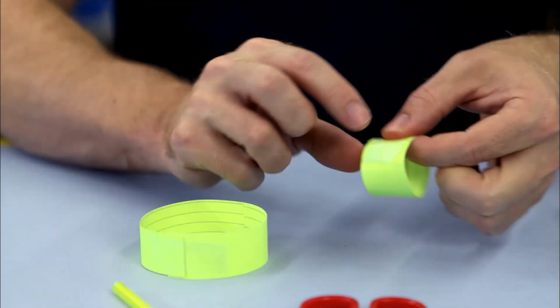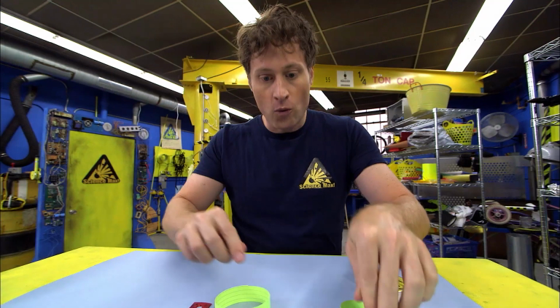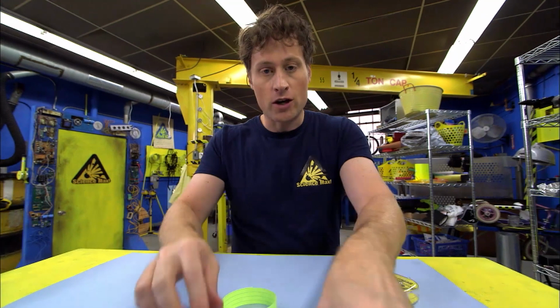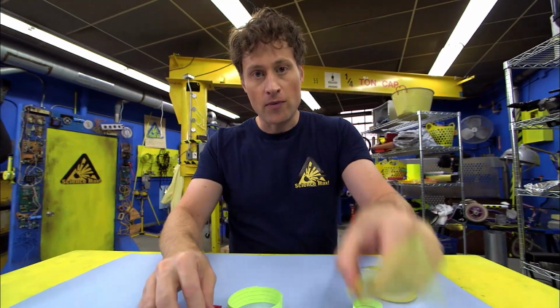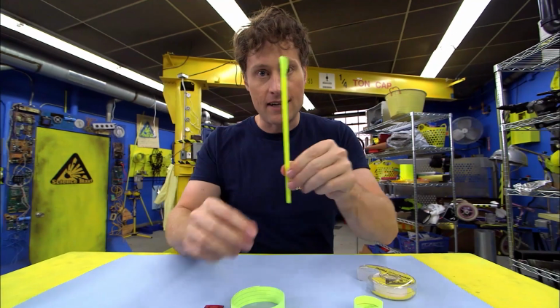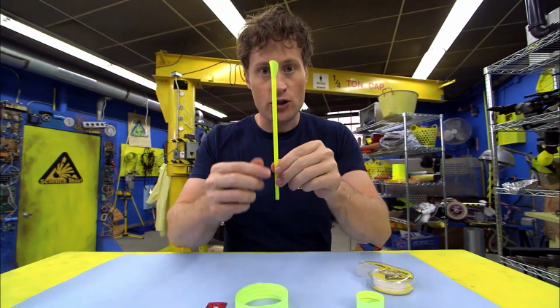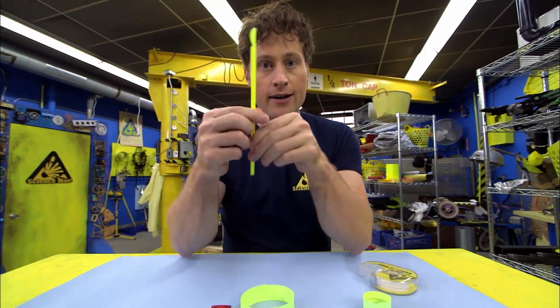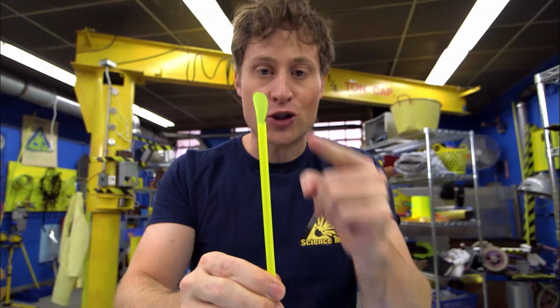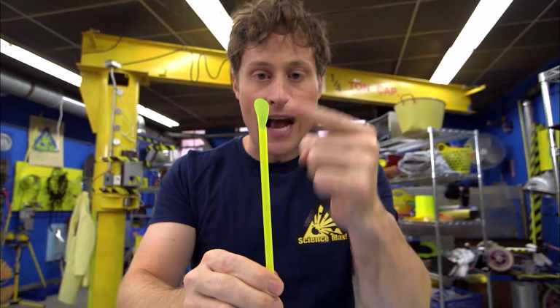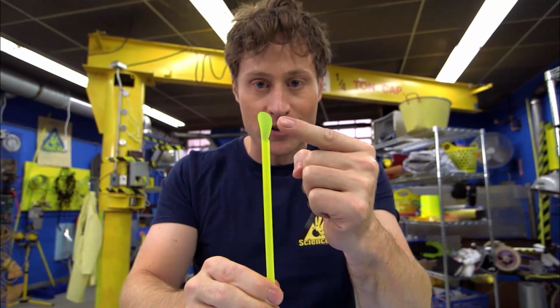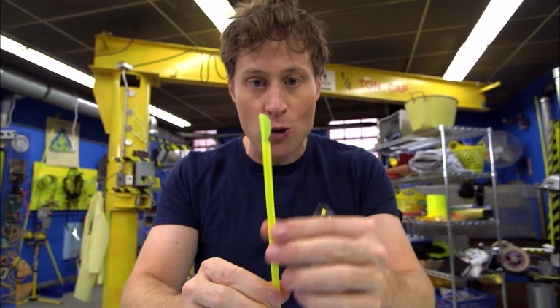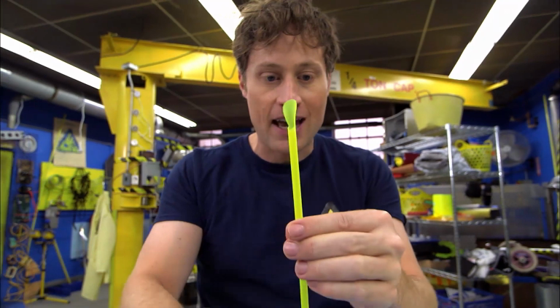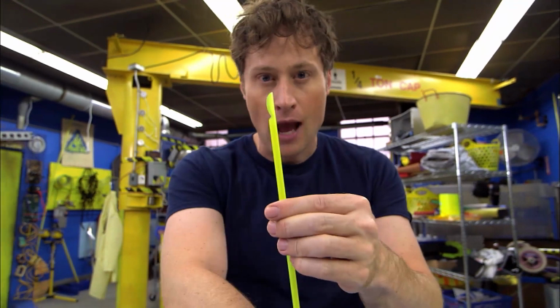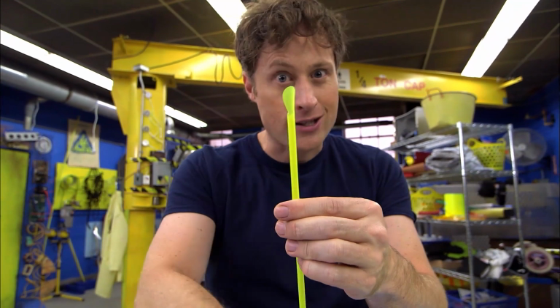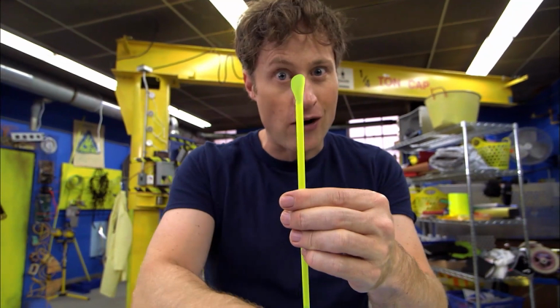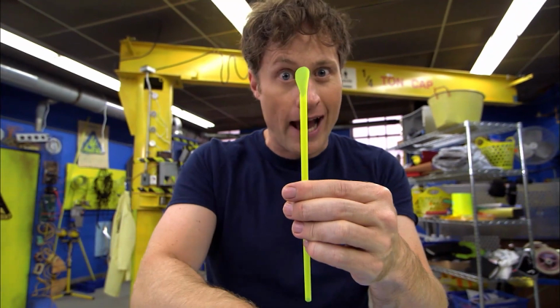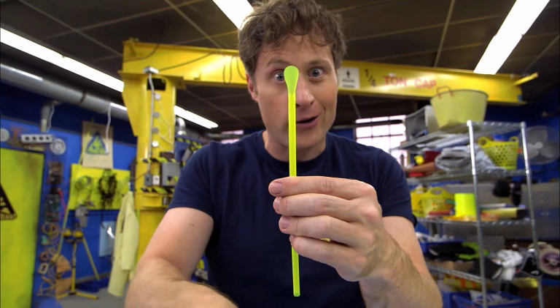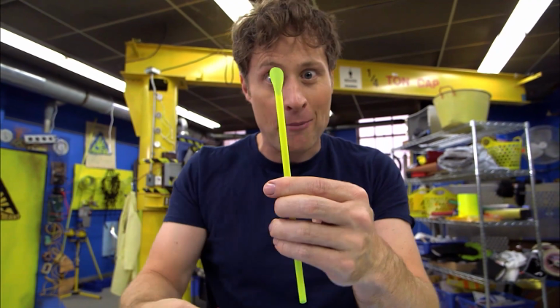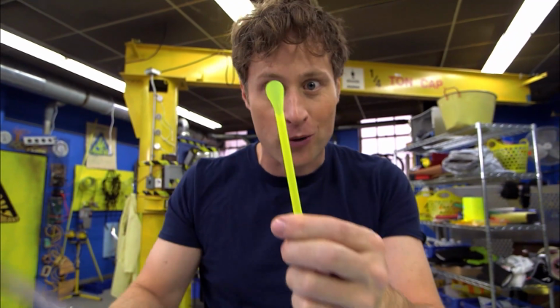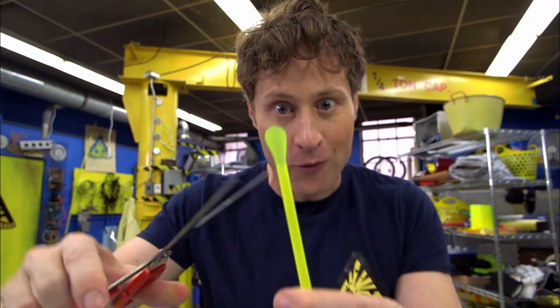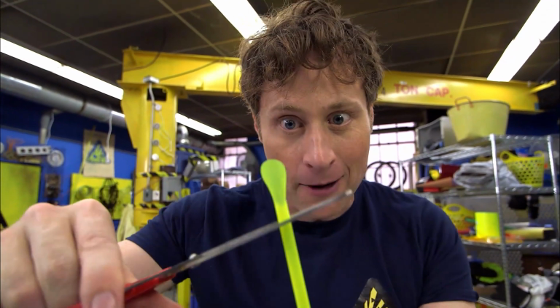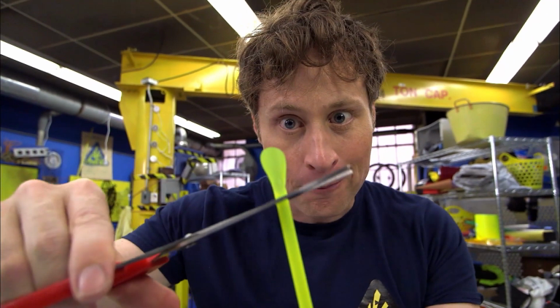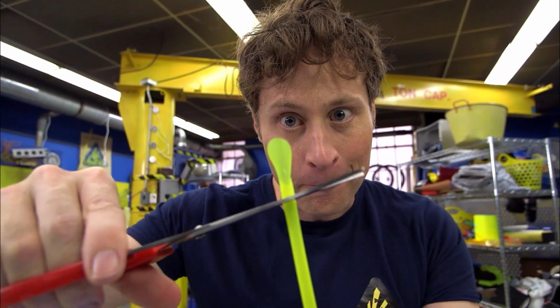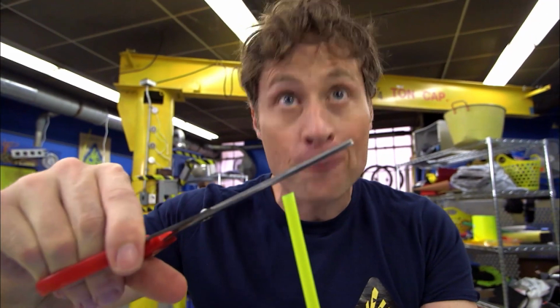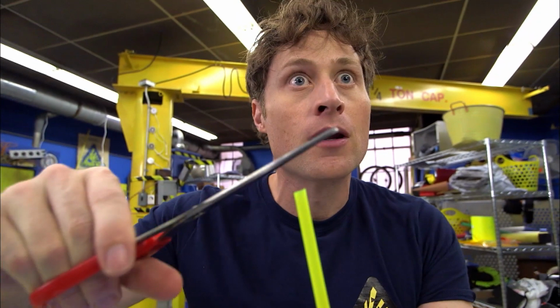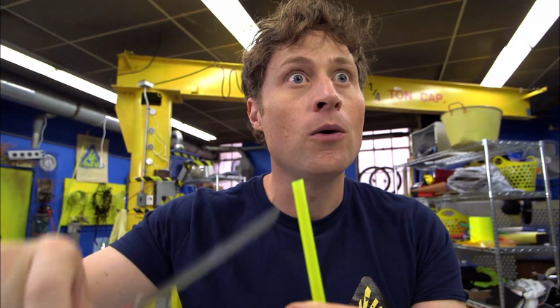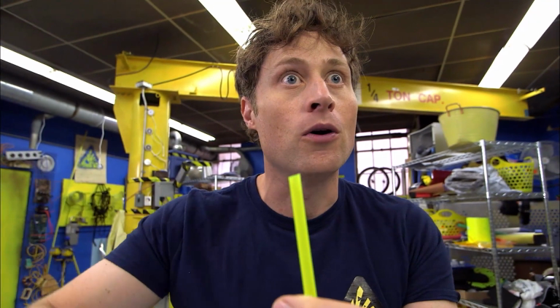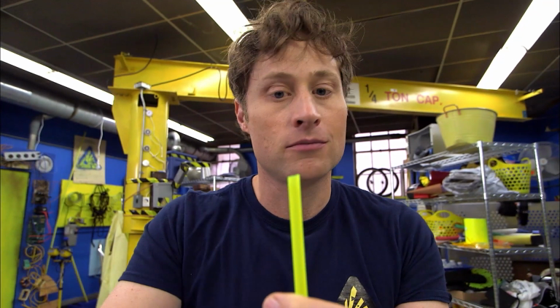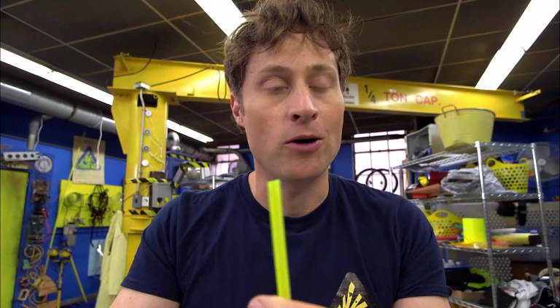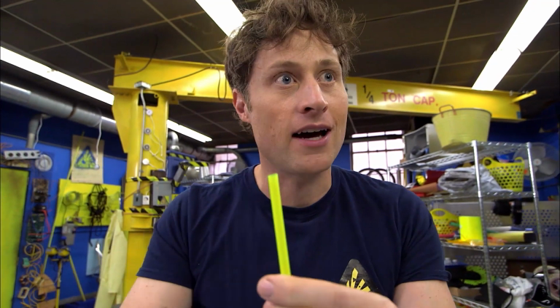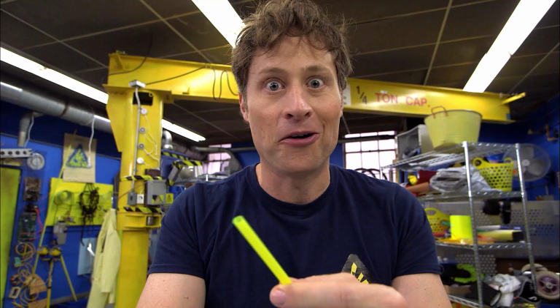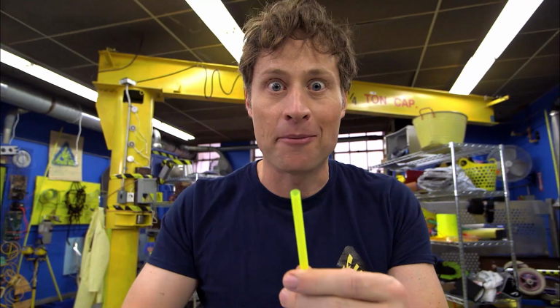Now, what you want to do is take your straw. Now this straw has a little scoop at the end, and that's not very aerodynamic, so we're going to get rid of that. Maybe it was kind of aerodynamic.